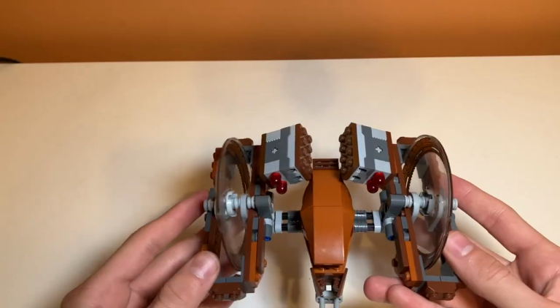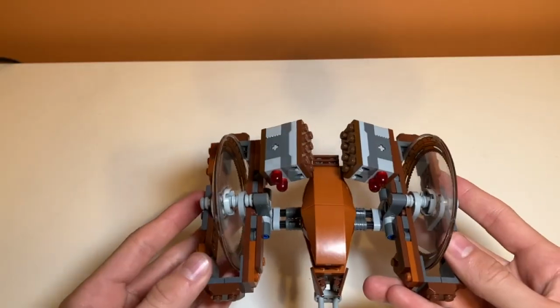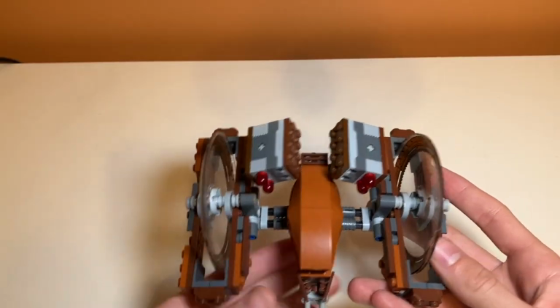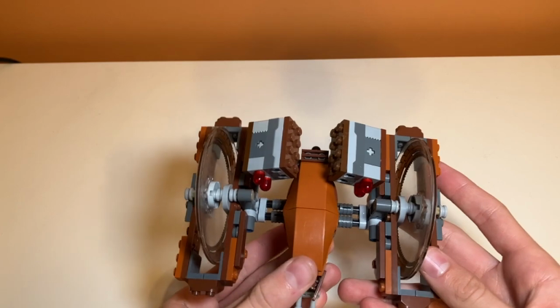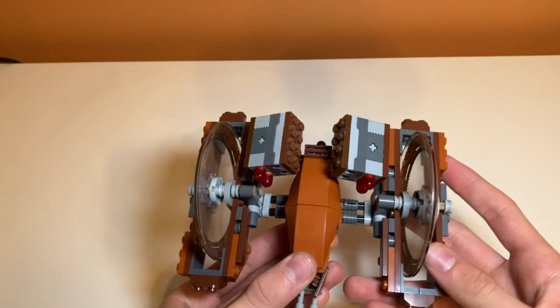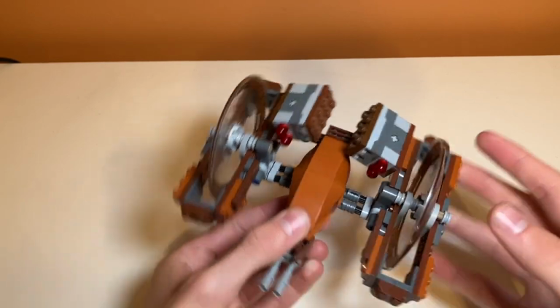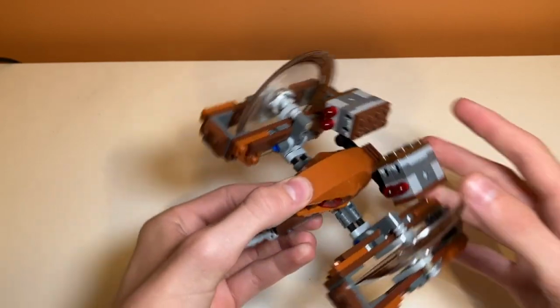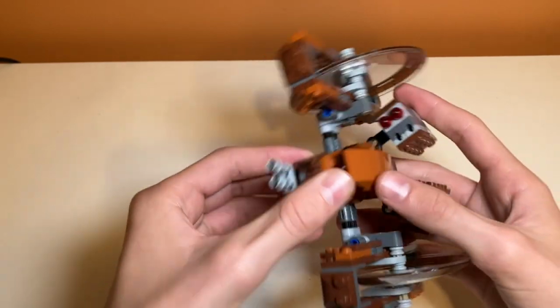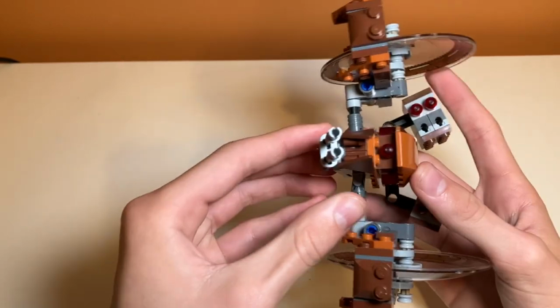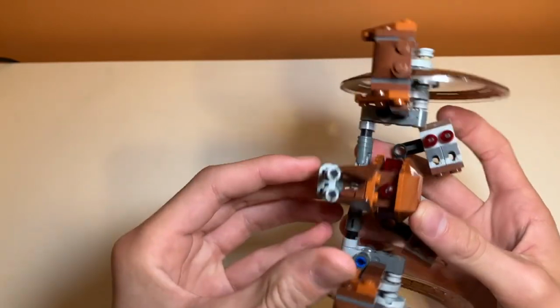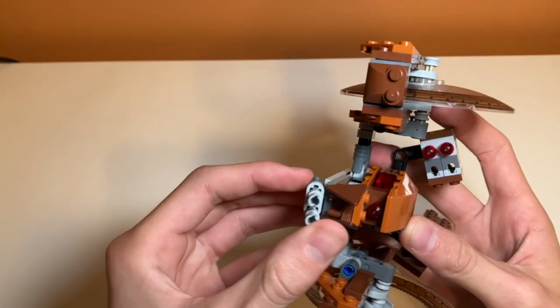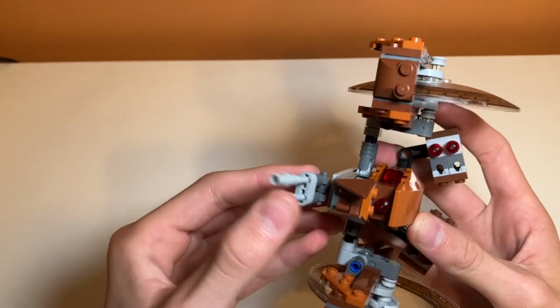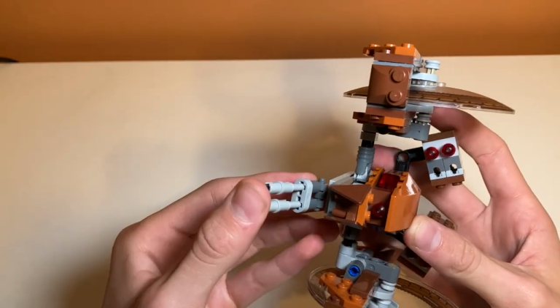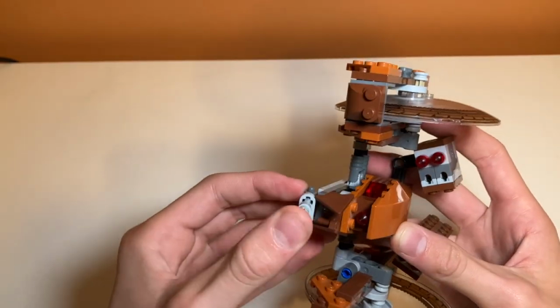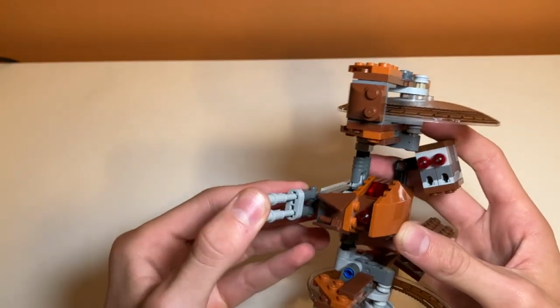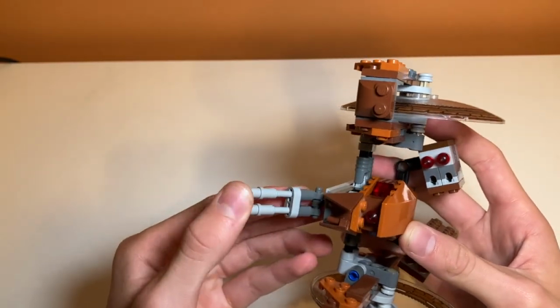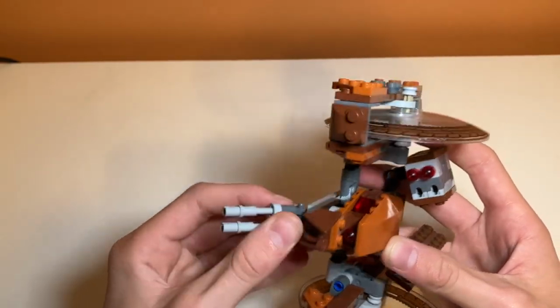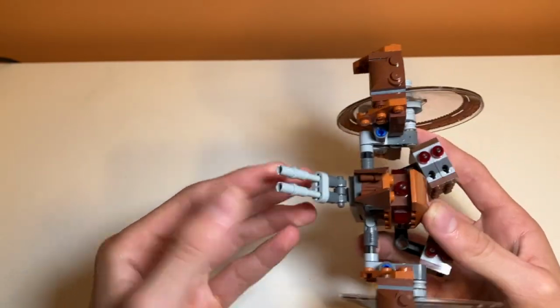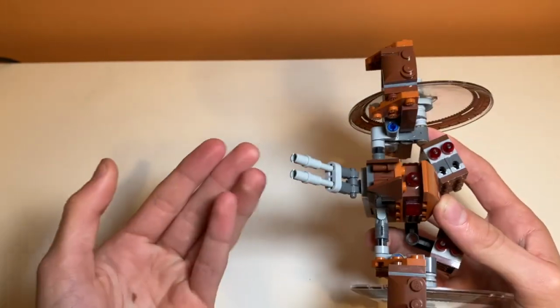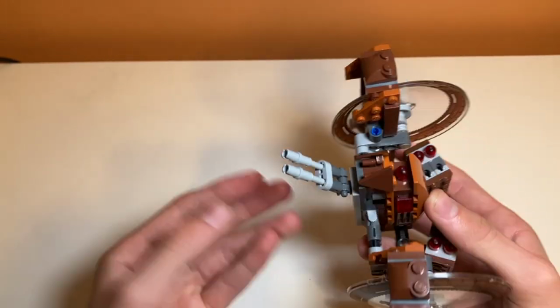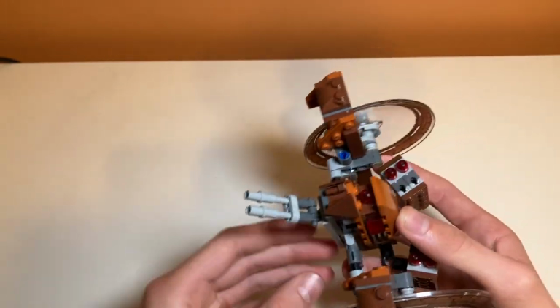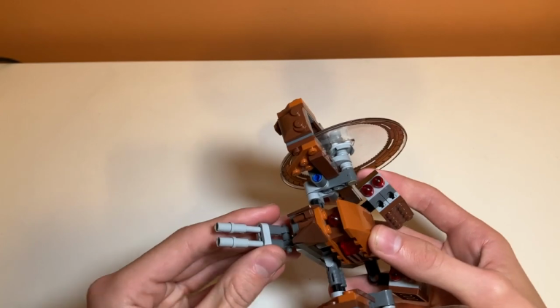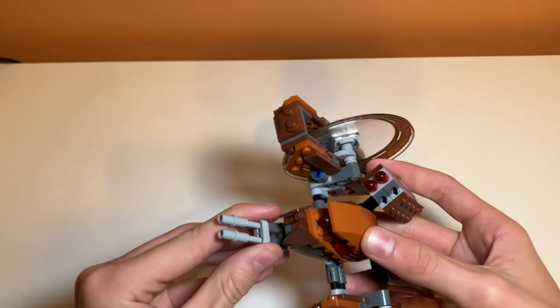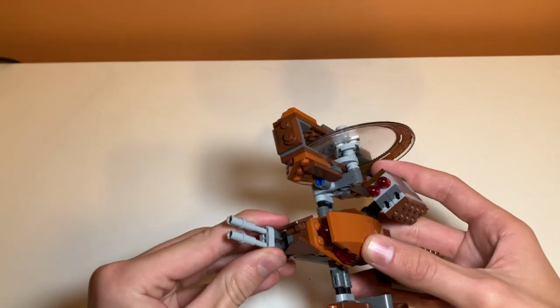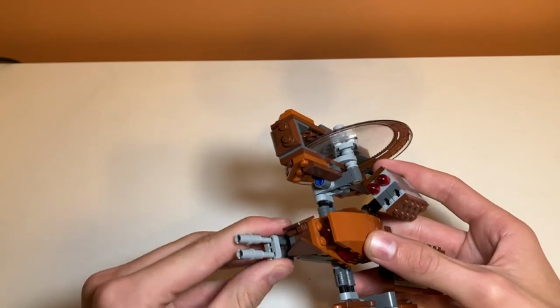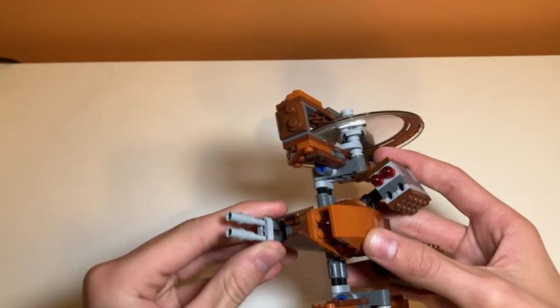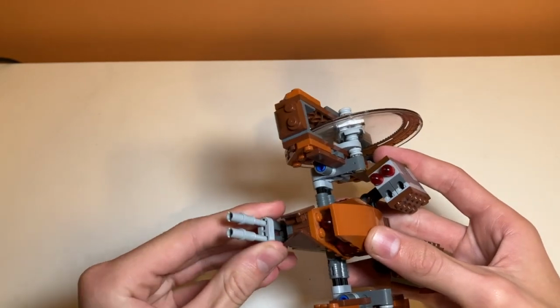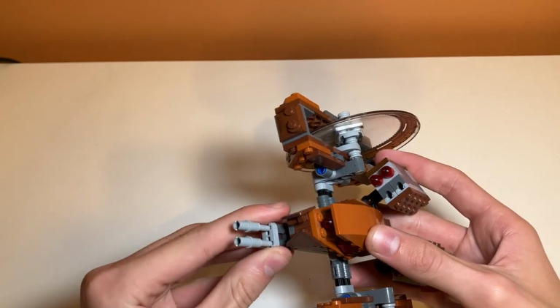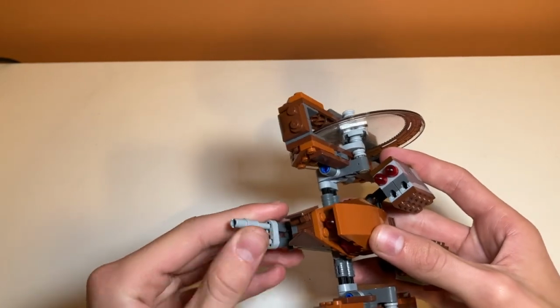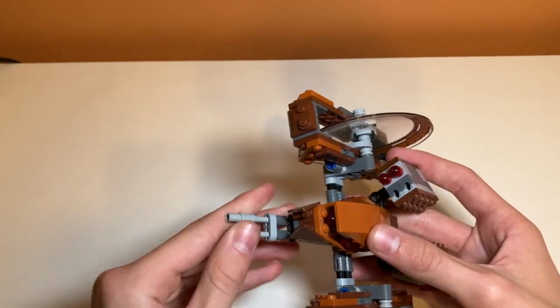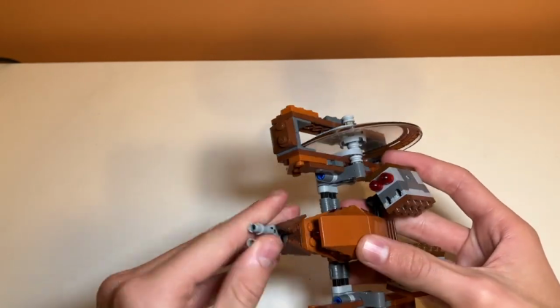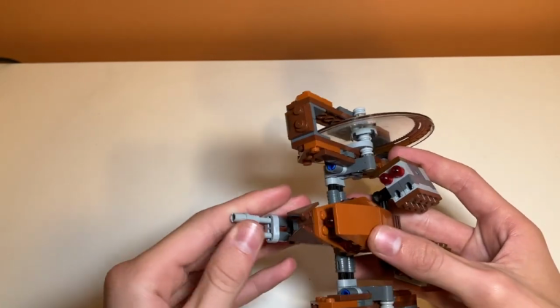Another play feature is the cannons on the front, which are poseable, but you can't really shoot anything with them. It's a nice detail — you can't really turn them left to right, but they can move up and down.